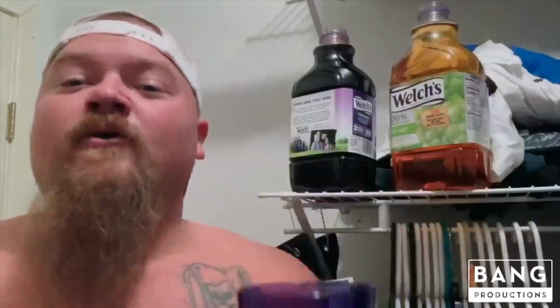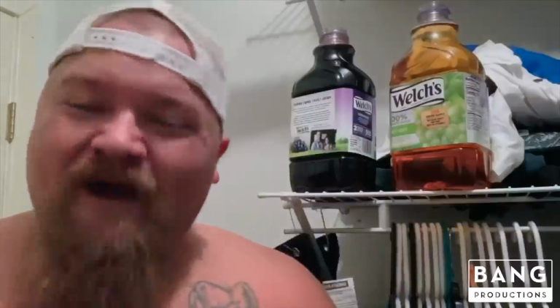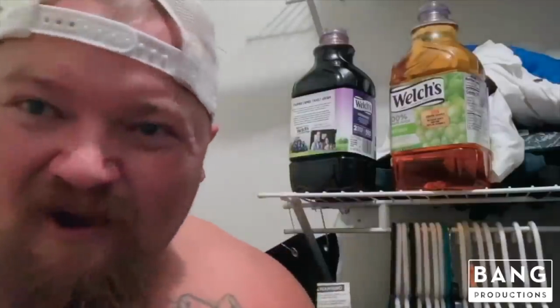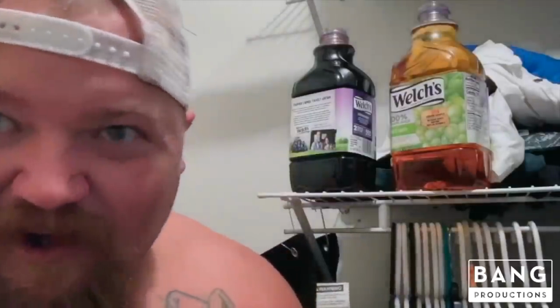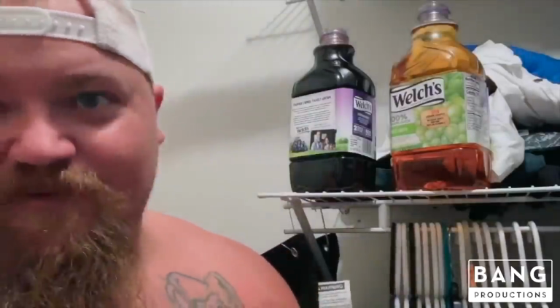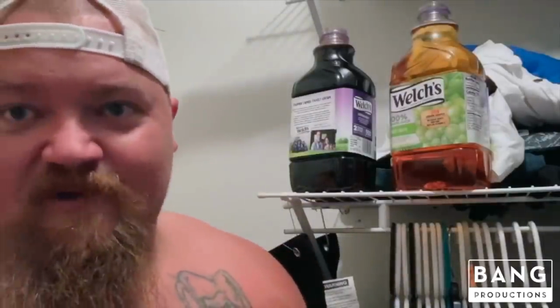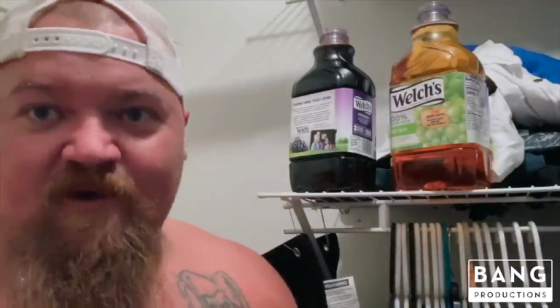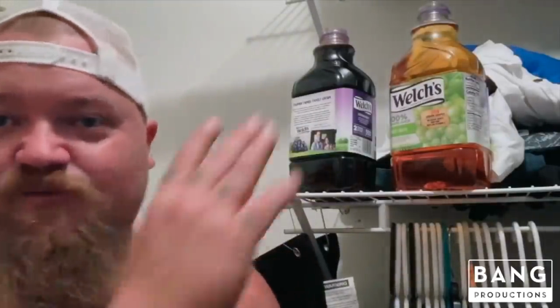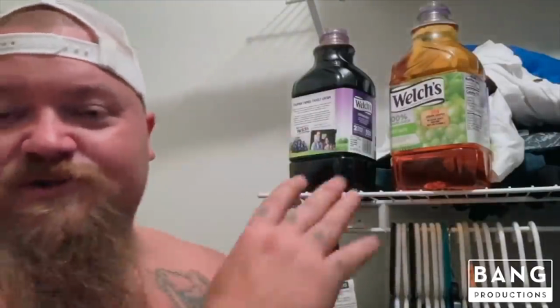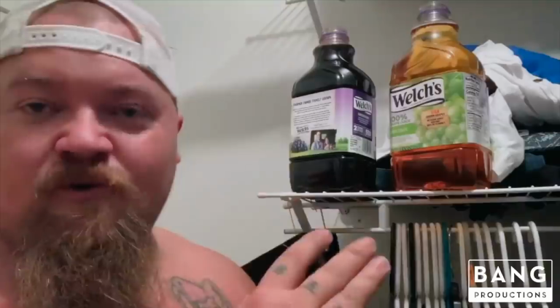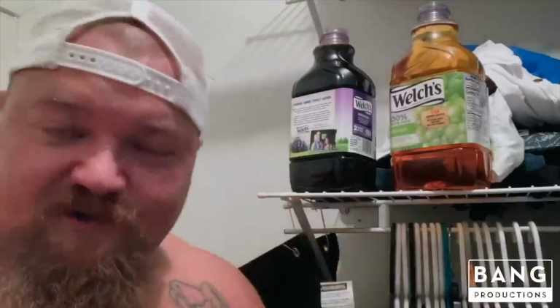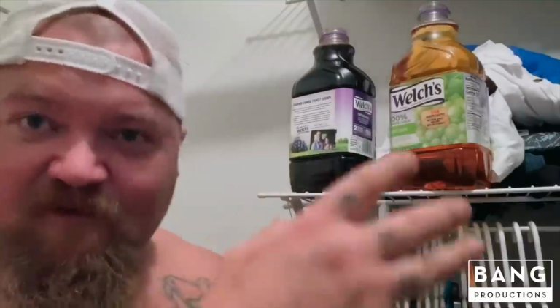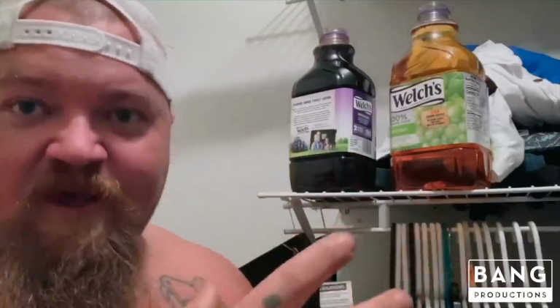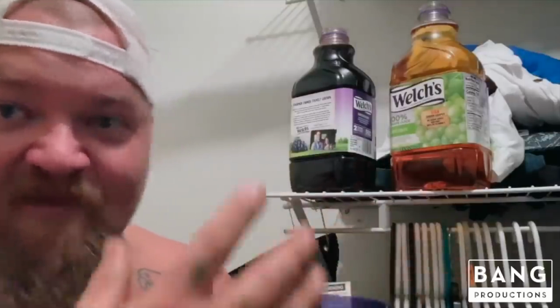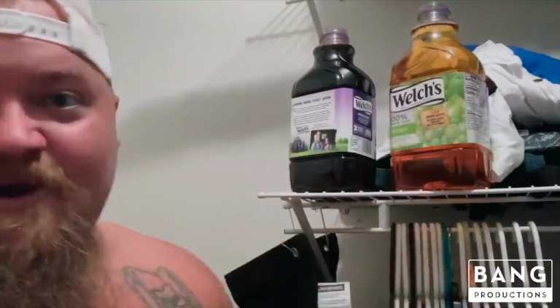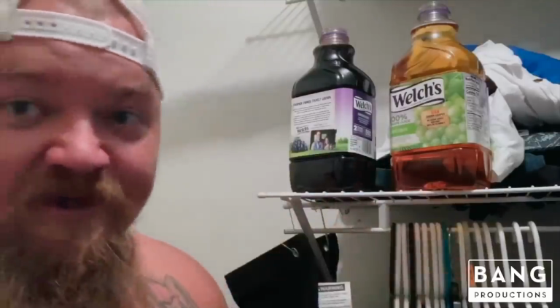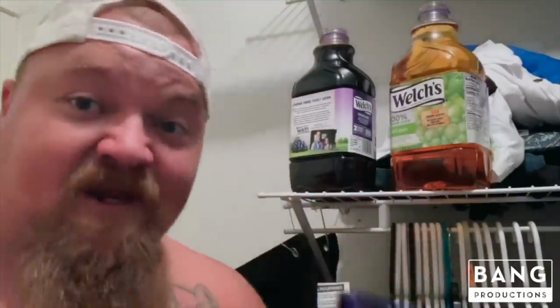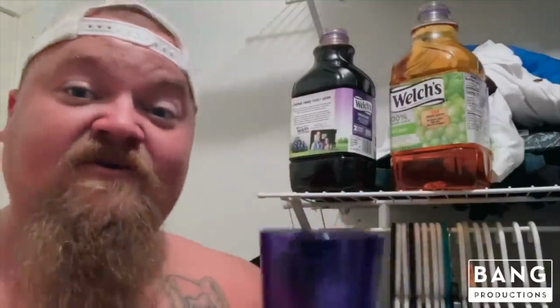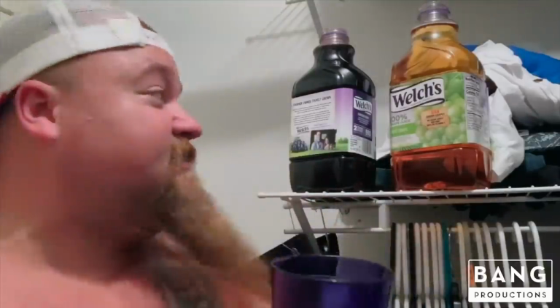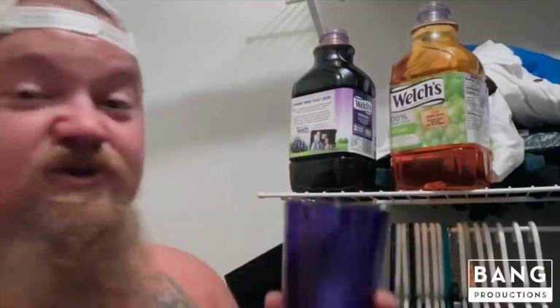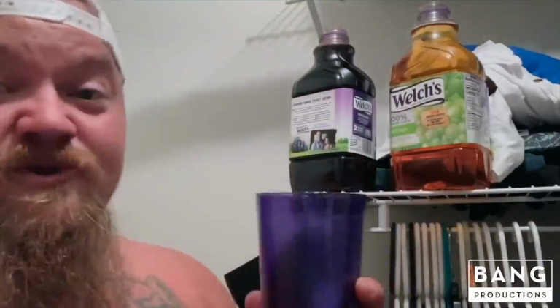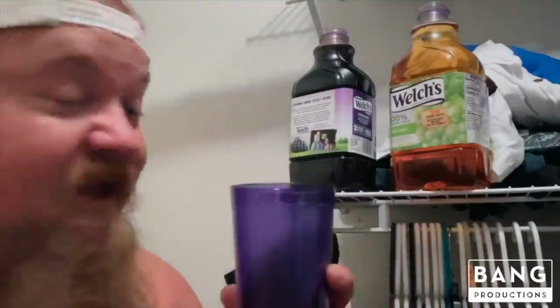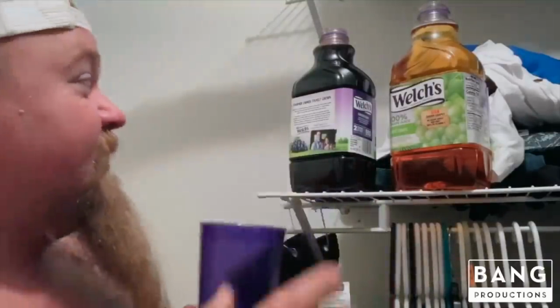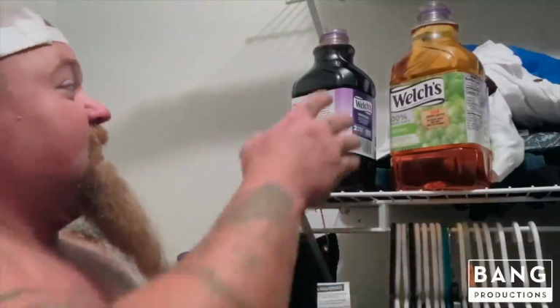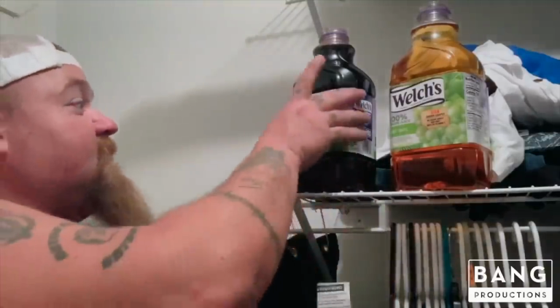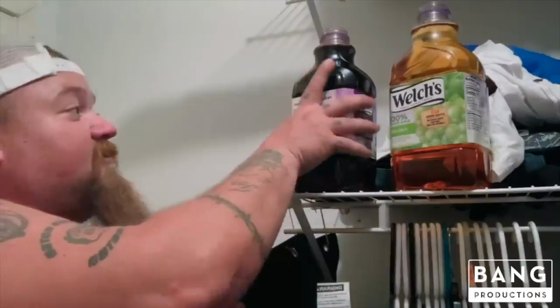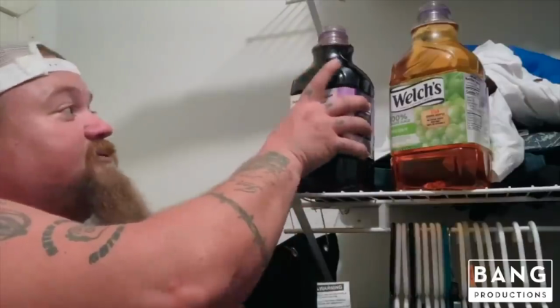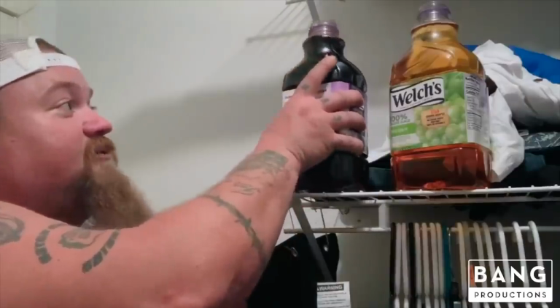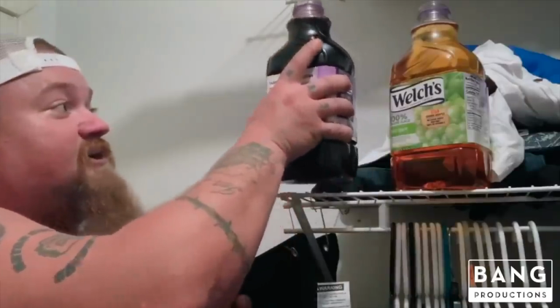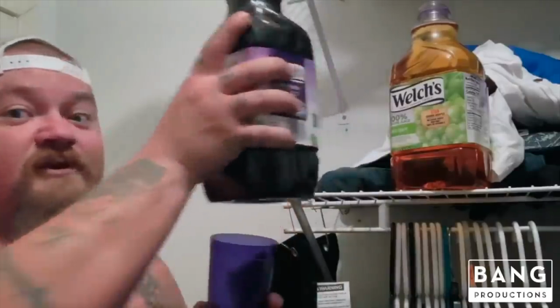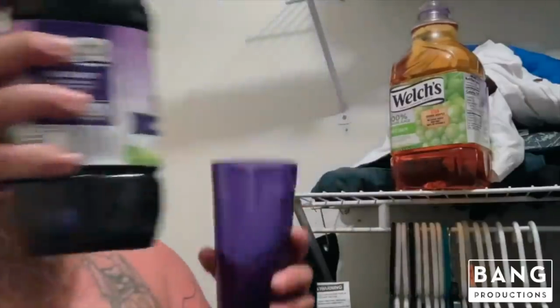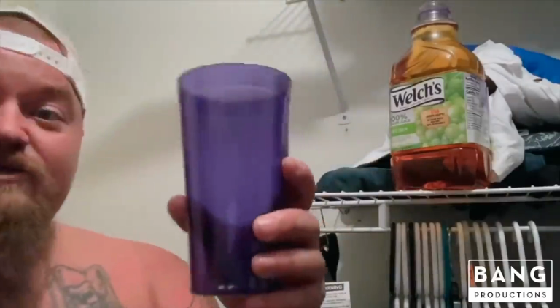You might be wondering why I call it closet wine. Well, this is where I store it so it can ferment — in my closet. And it's so easy that you can truly make it in the closet.